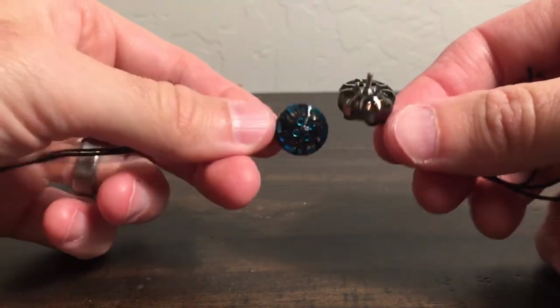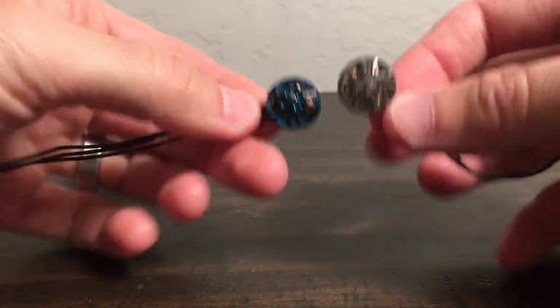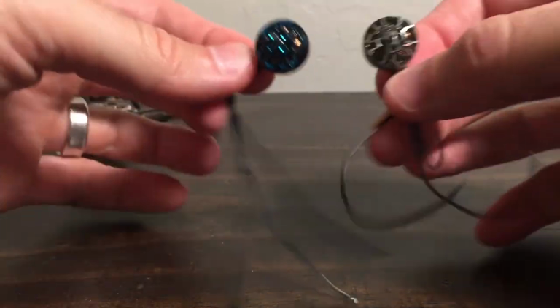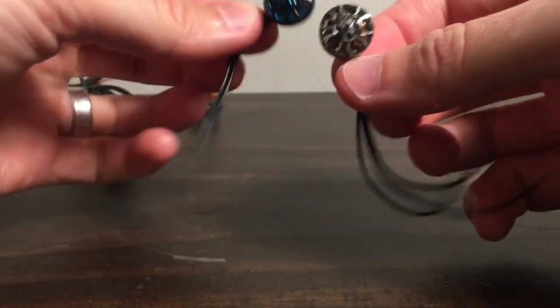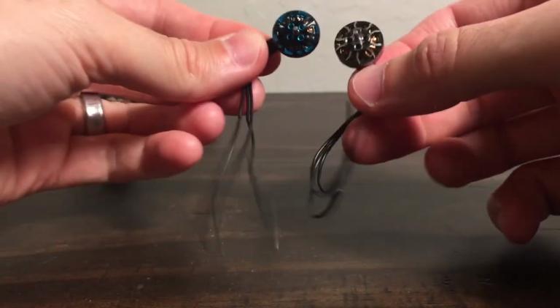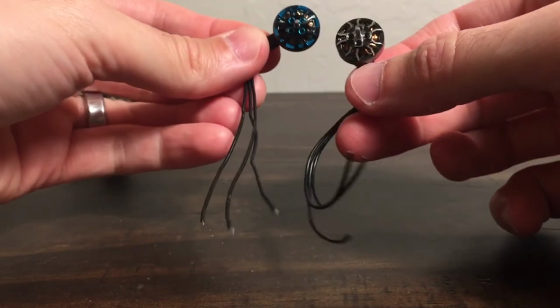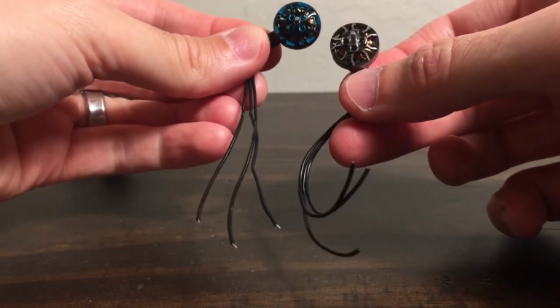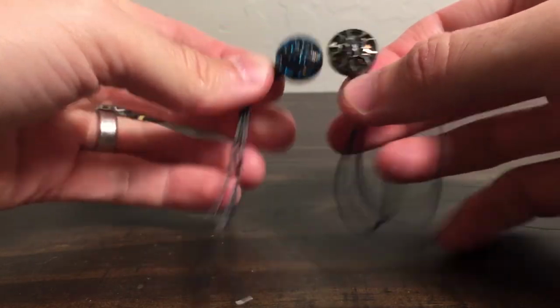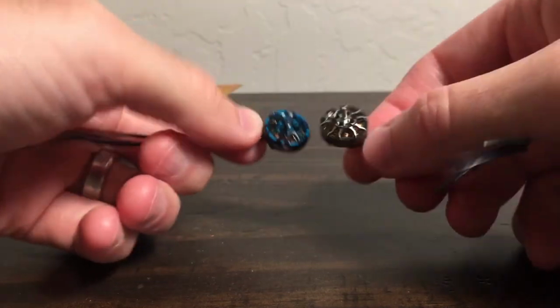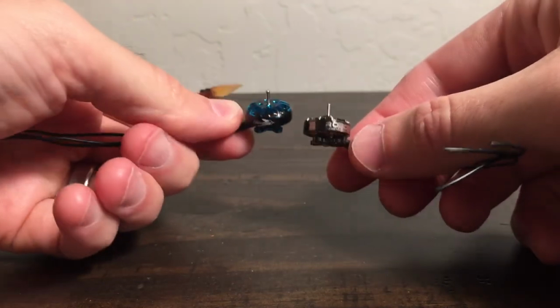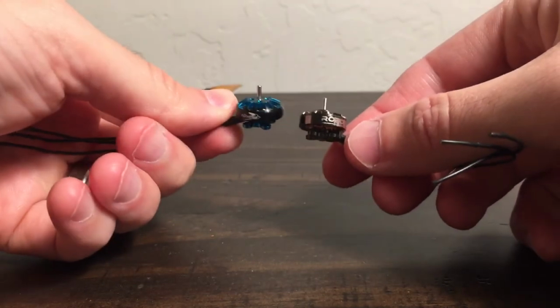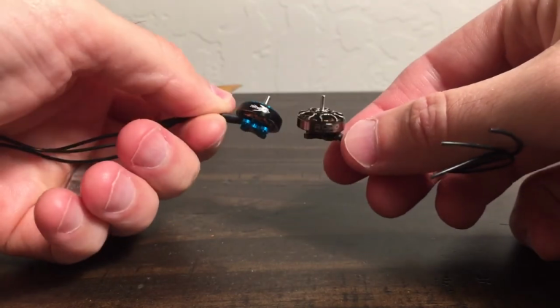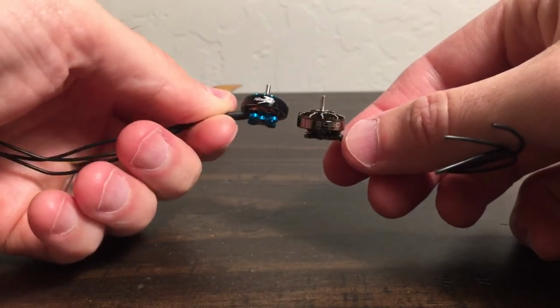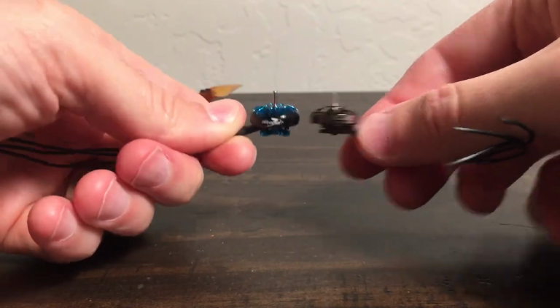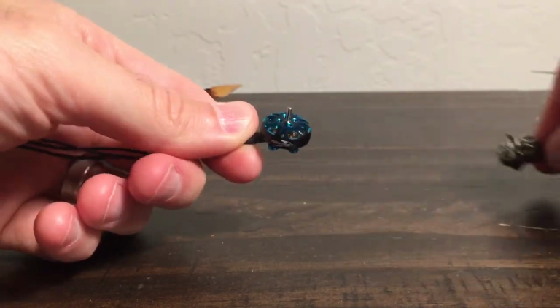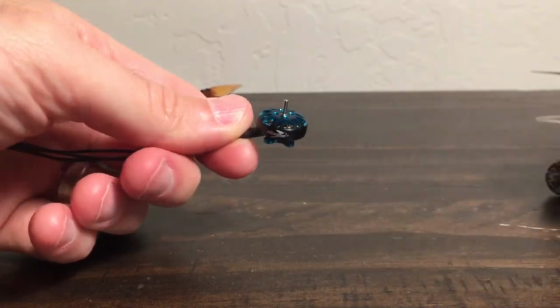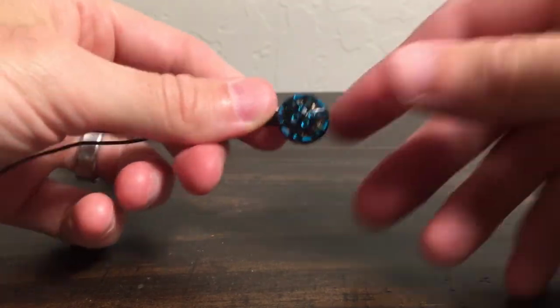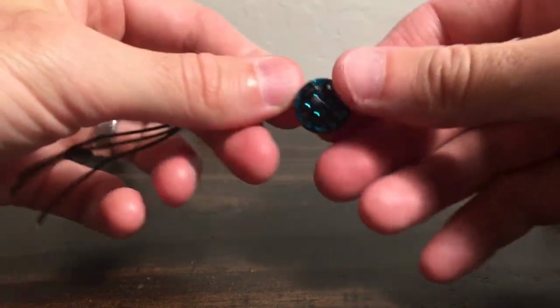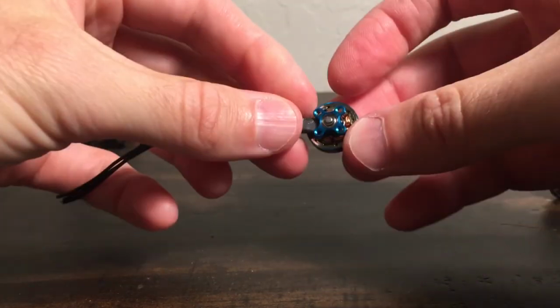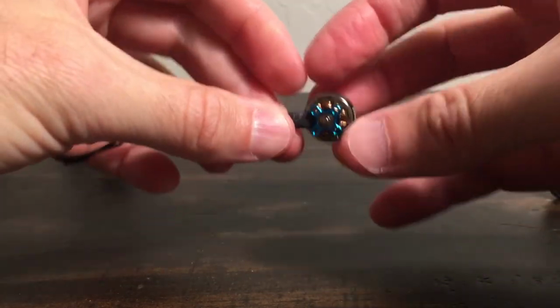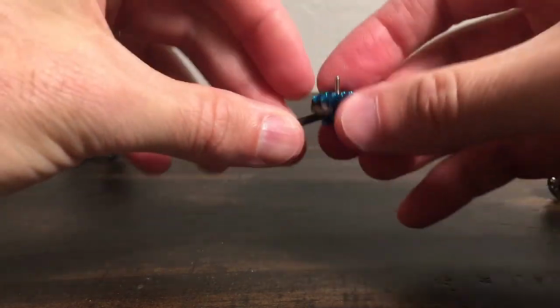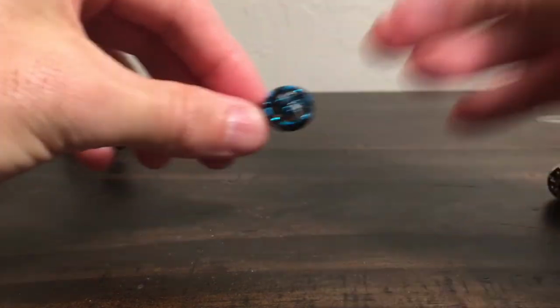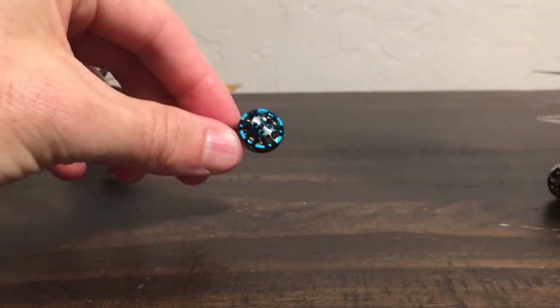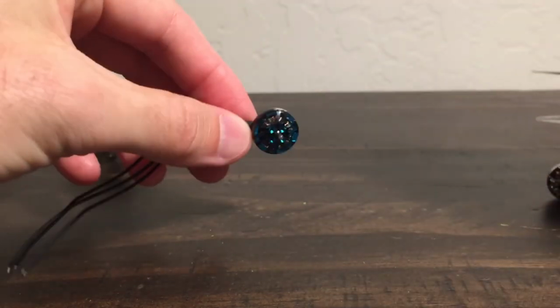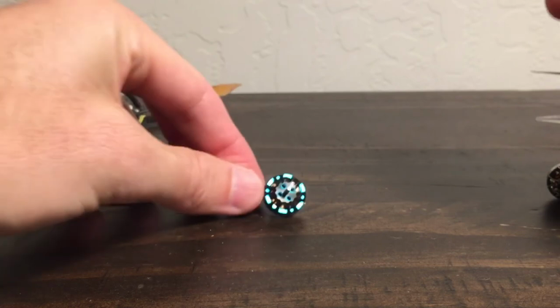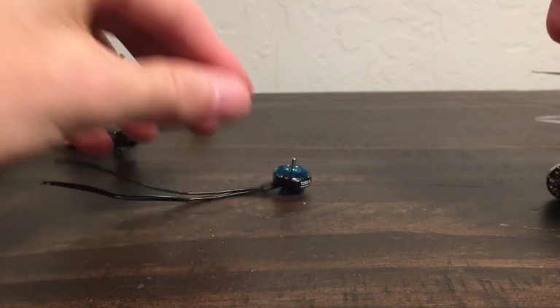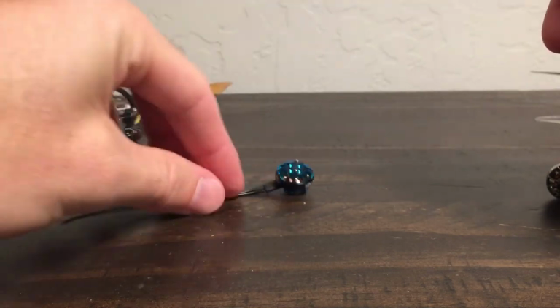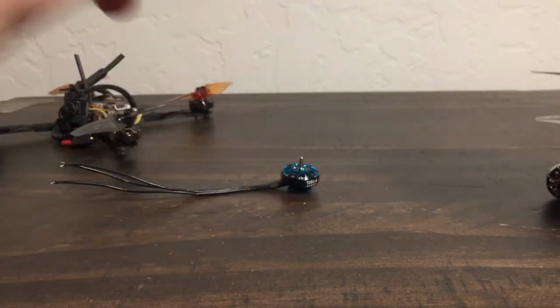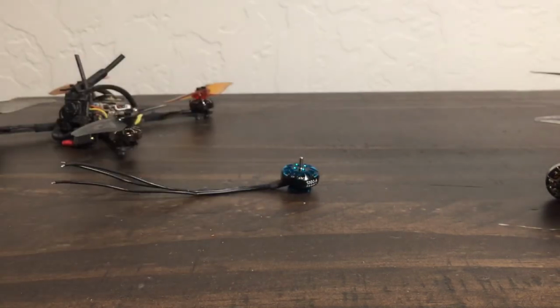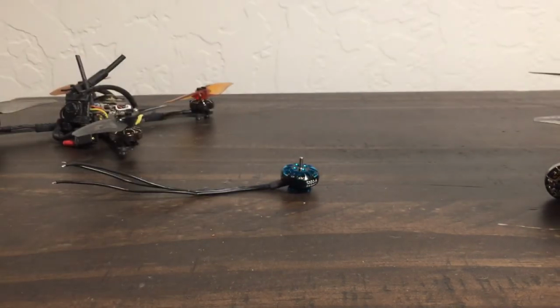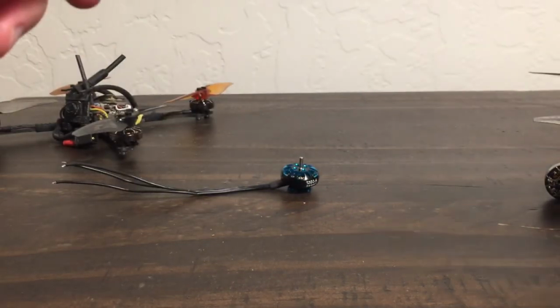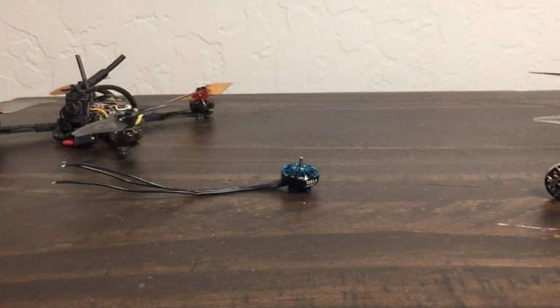These weigh the same — I chopped the wires to the same length and they both came in at 4.4 grams. I think I'll leave it there. Until next time, cheers.